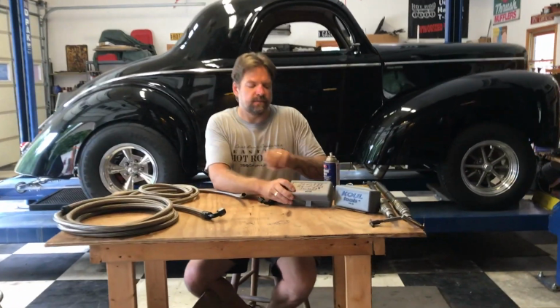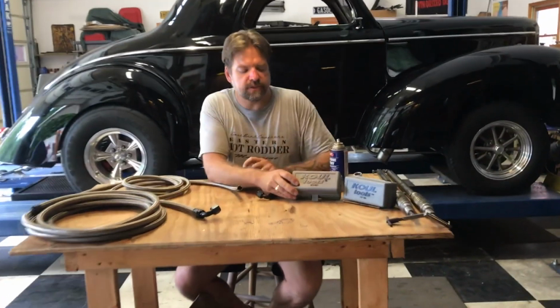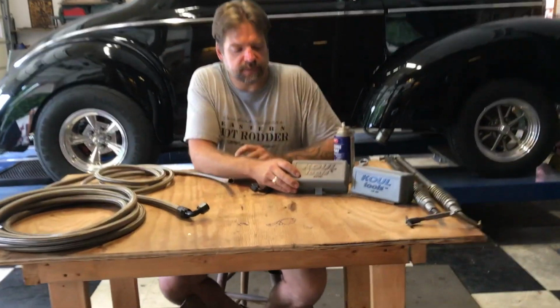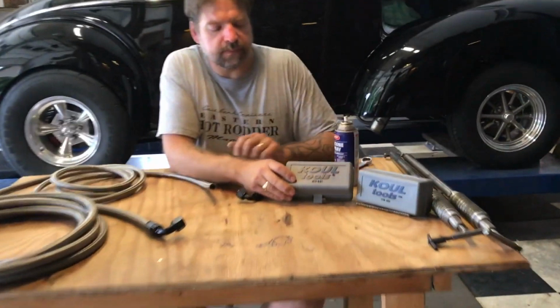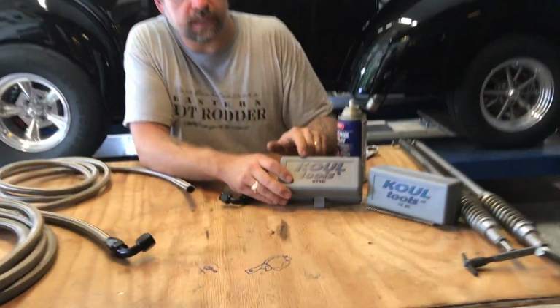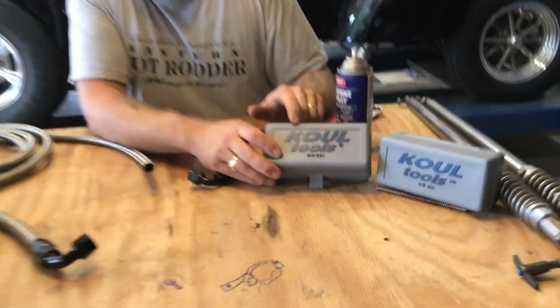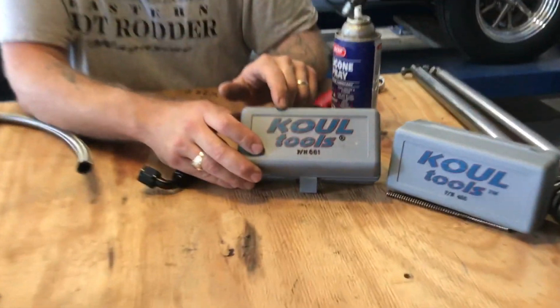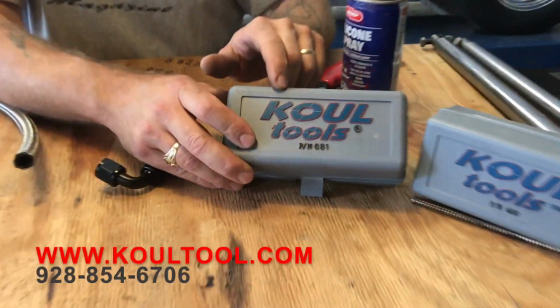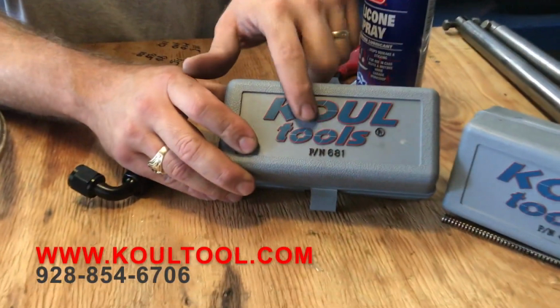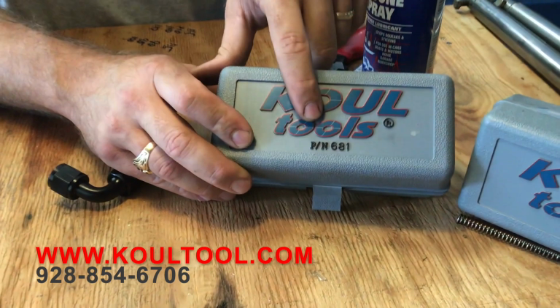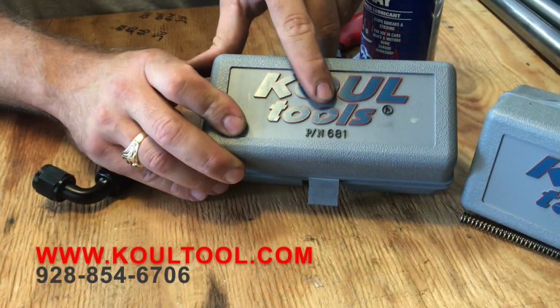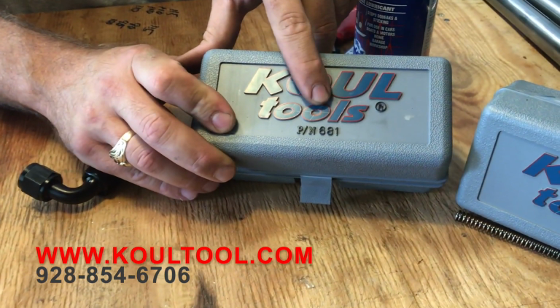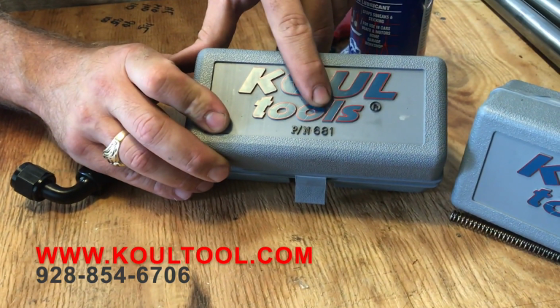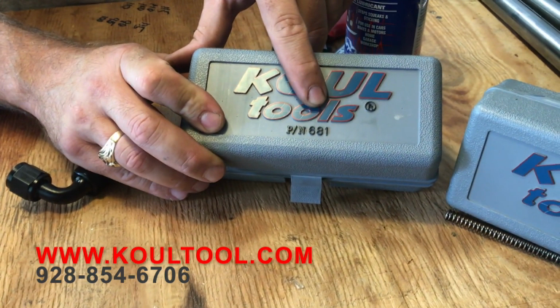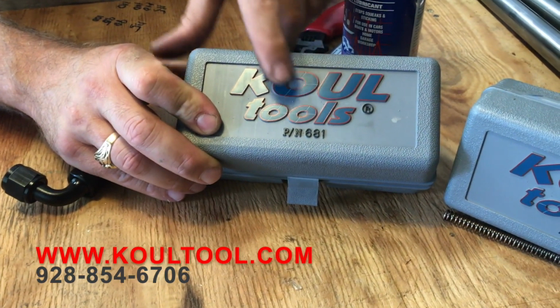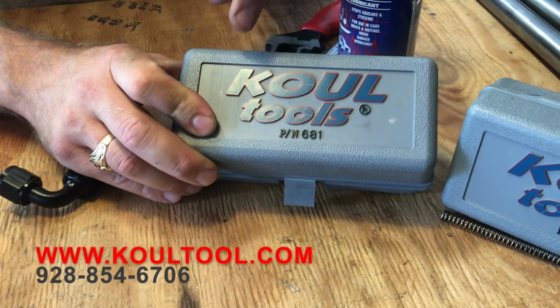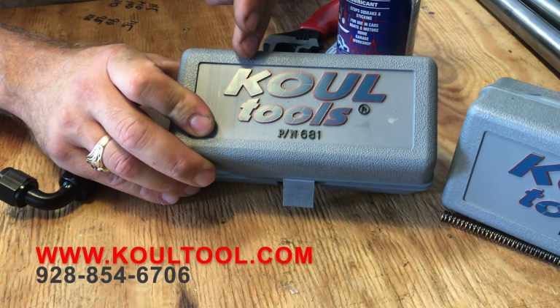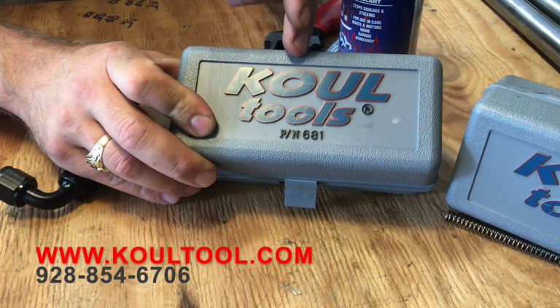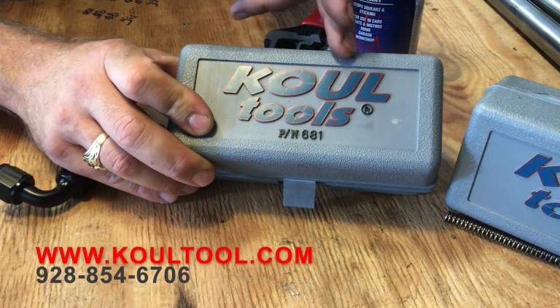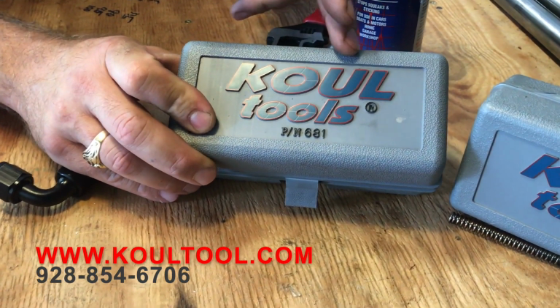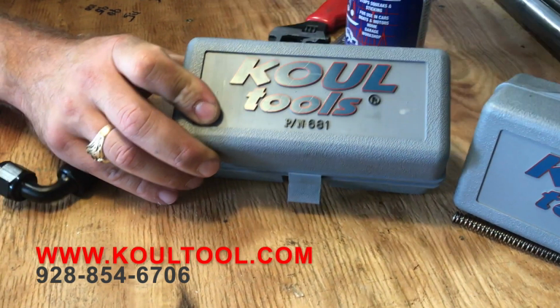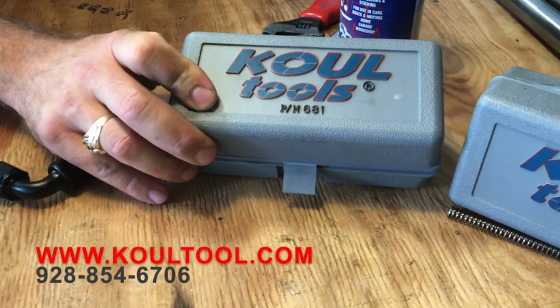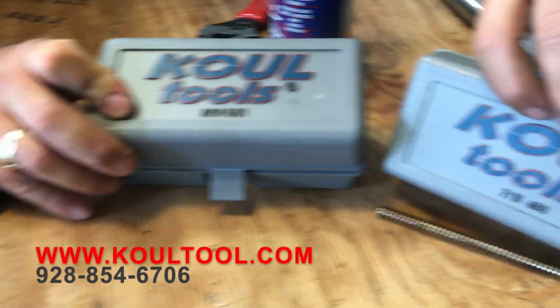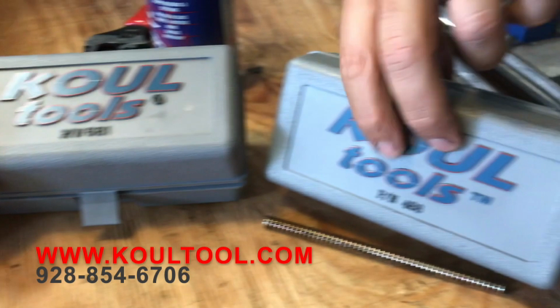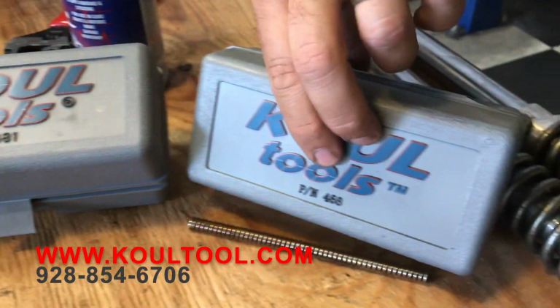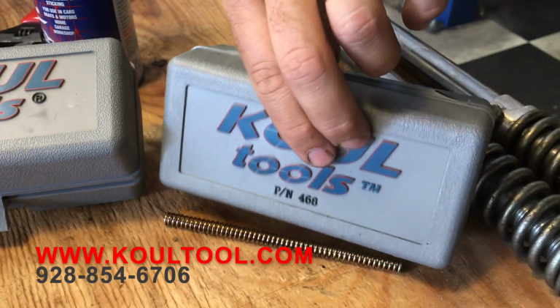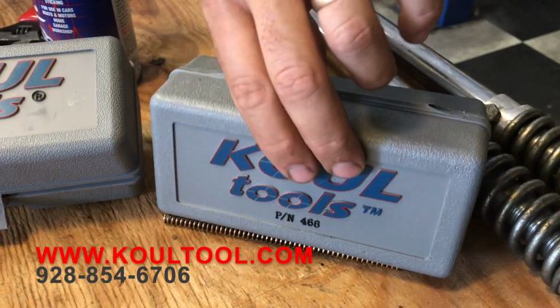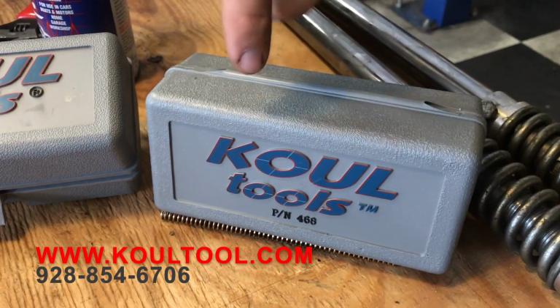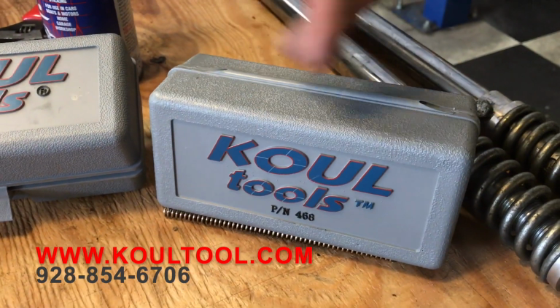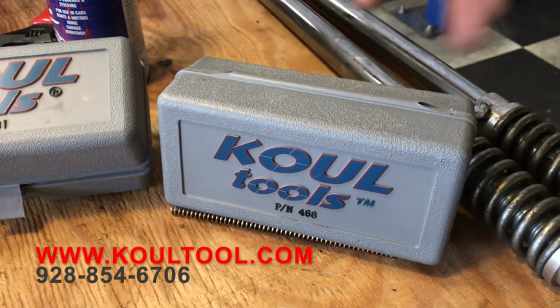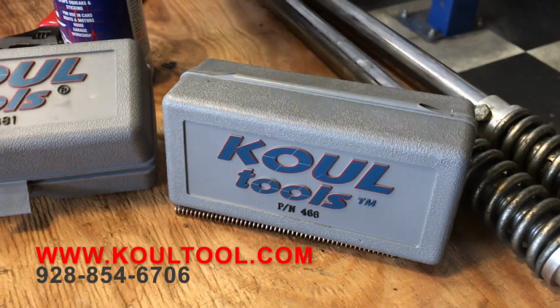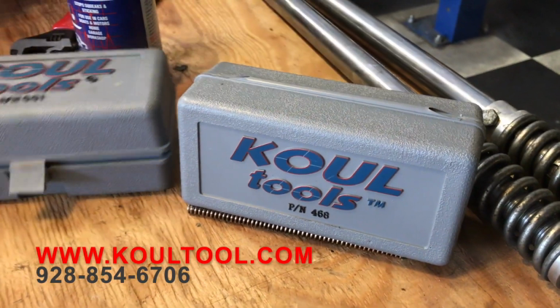We got two kits from them. This is part number 681 — this does a dash 6, dash 8, dash 10 line. This one here, 468, does dash 4, dash 6, and dash 8.